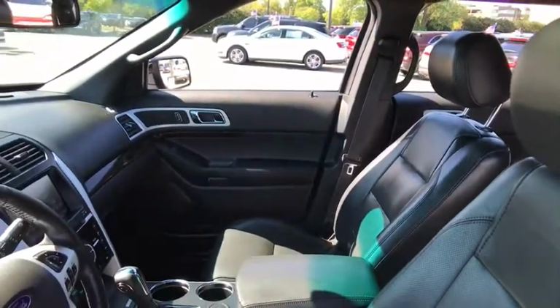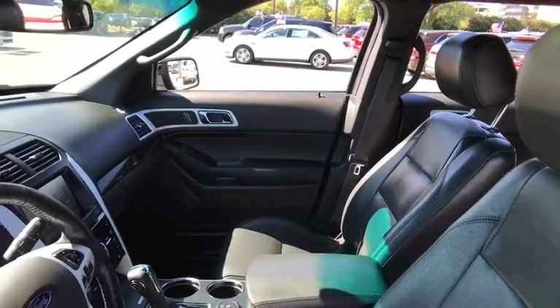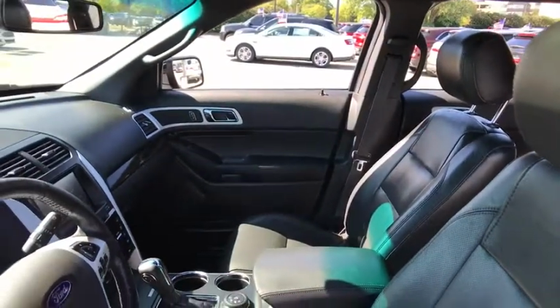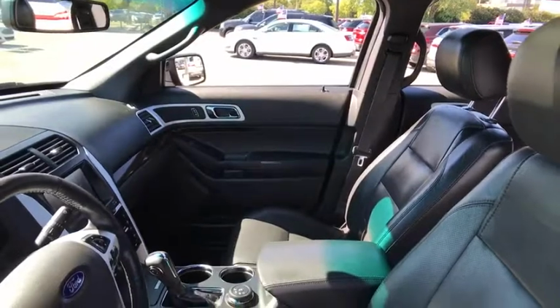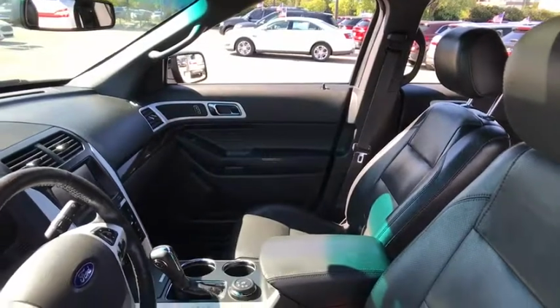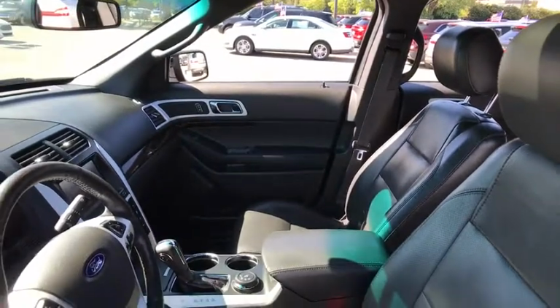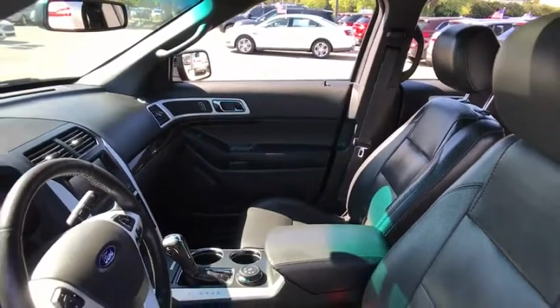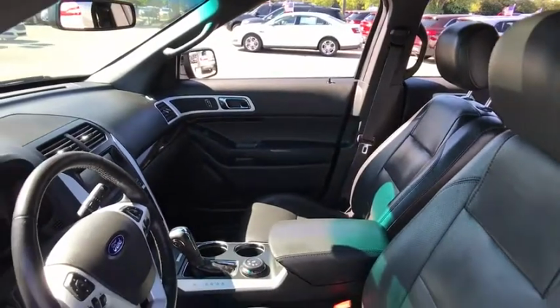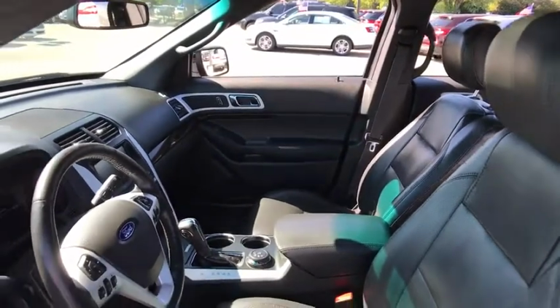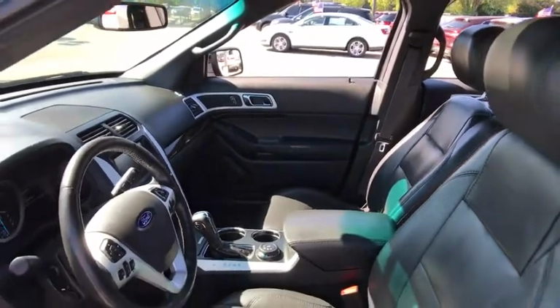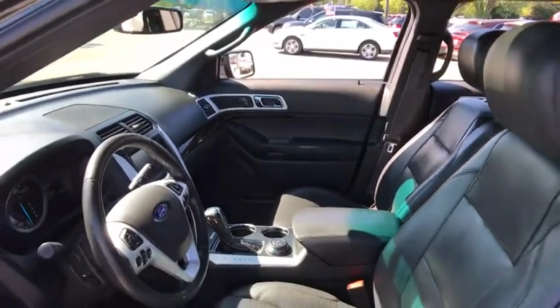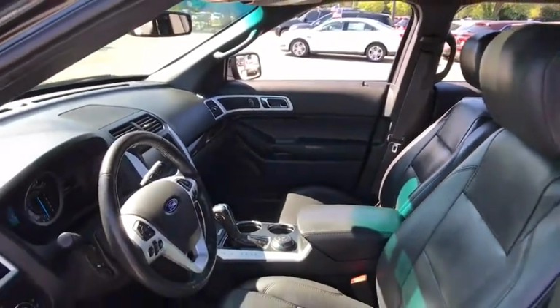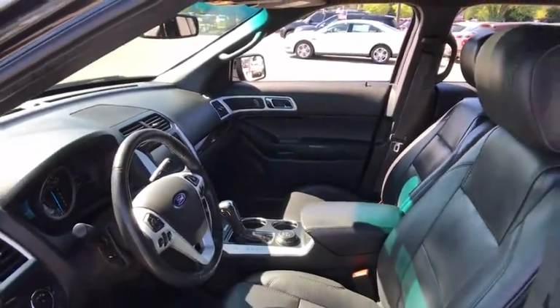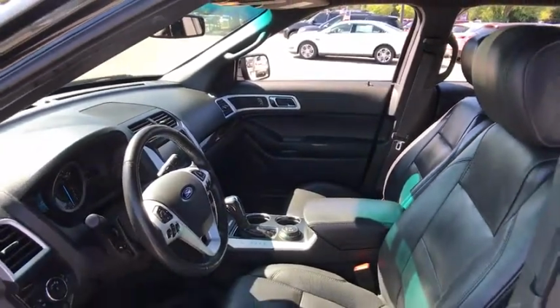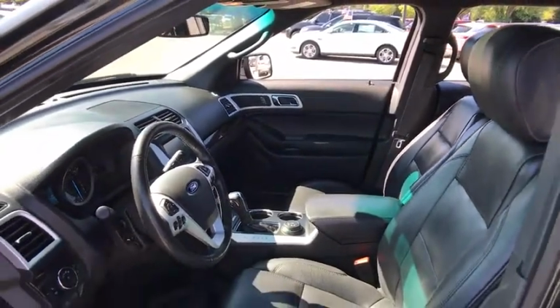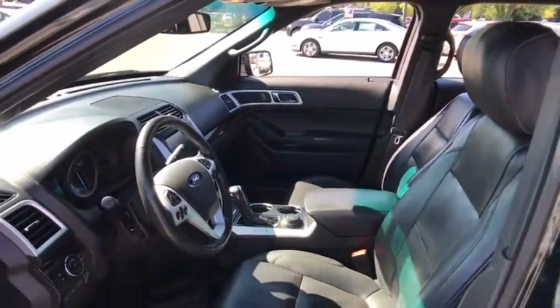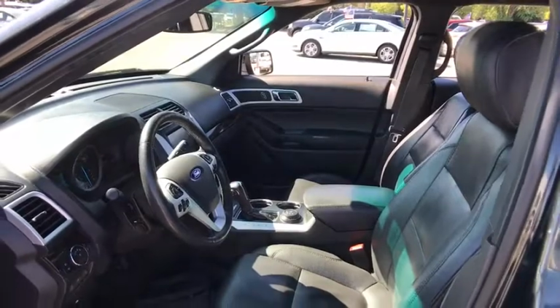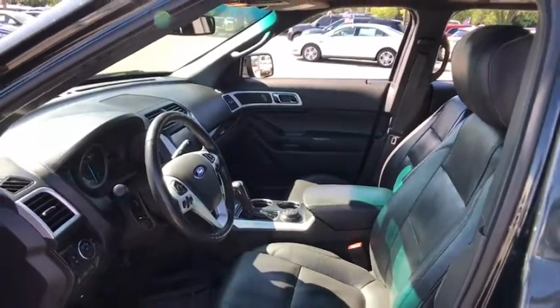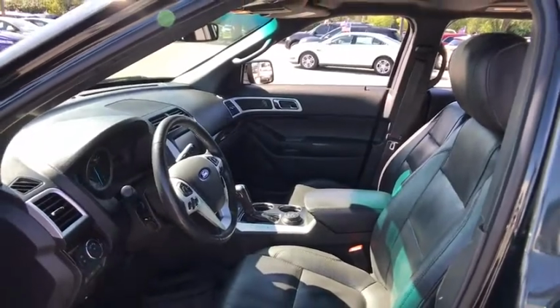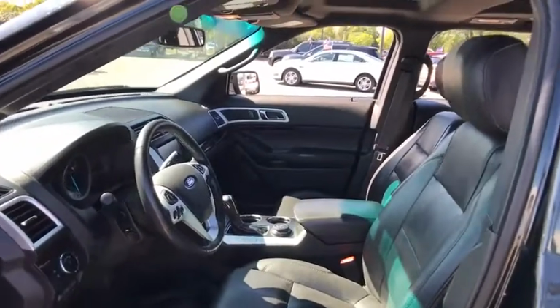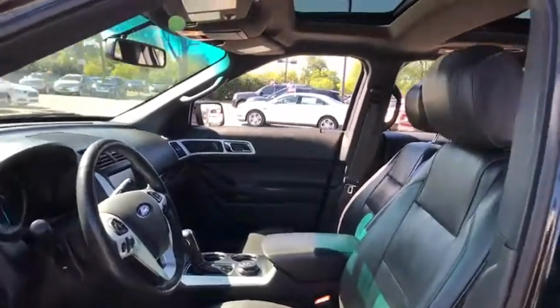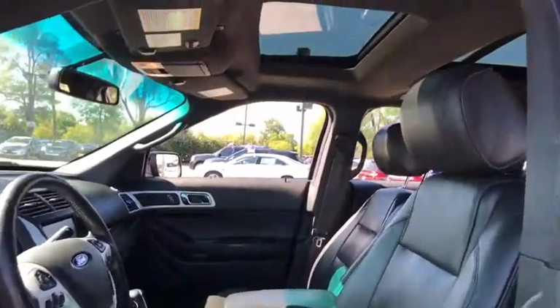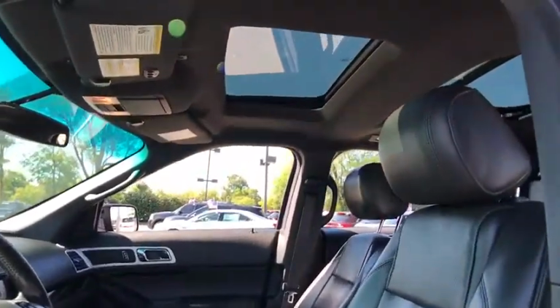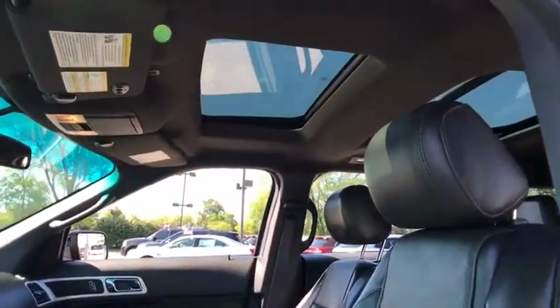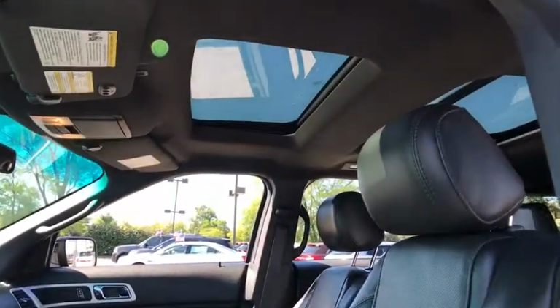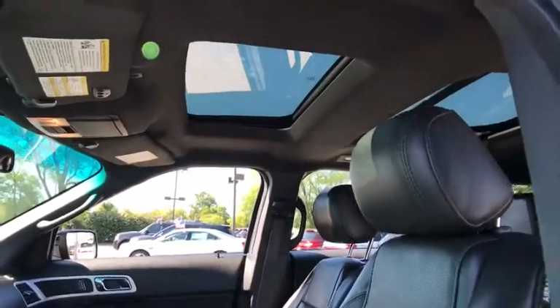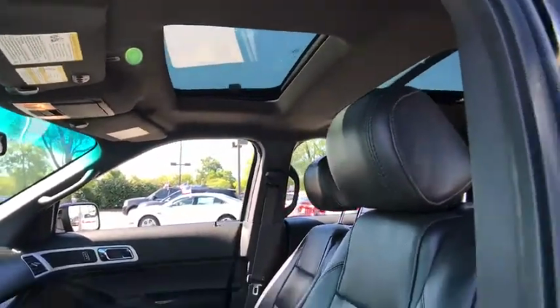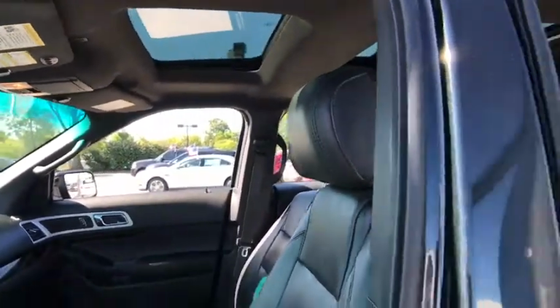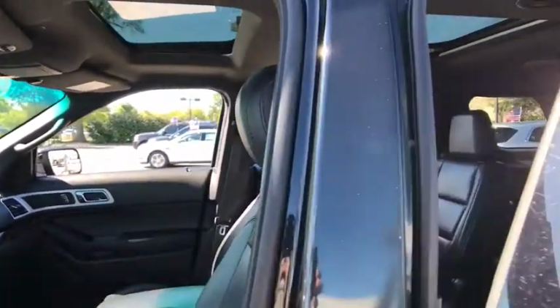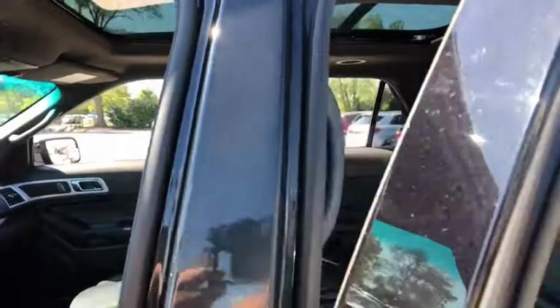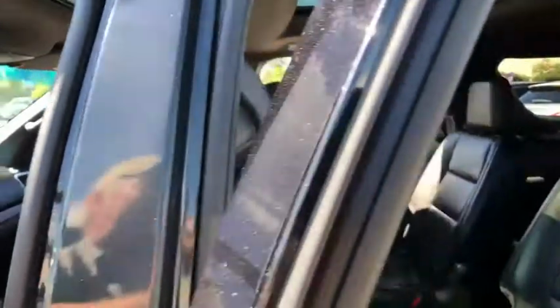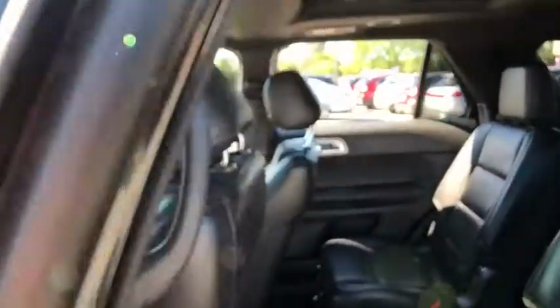Bluetooth, leather-wrapped steering wheel, adjustable steering wheel, power steering, aluminum wheels, four-wheel drive, cruise control, keyless start, four-wheel disc brakes, auto-dimming rear-view mirror, floor mat.